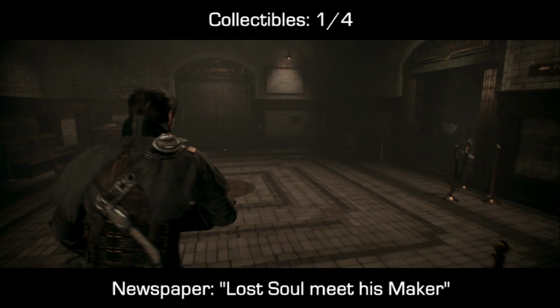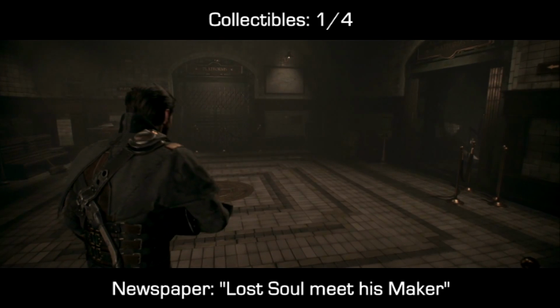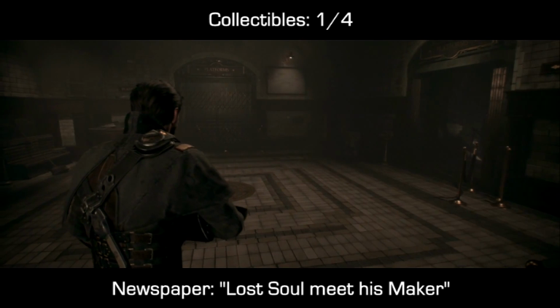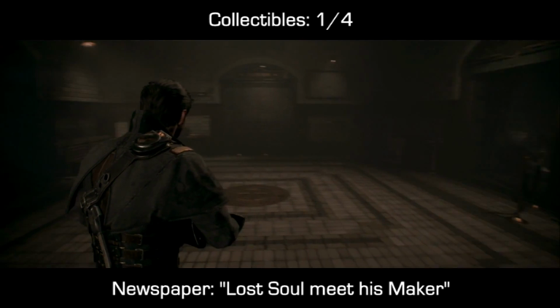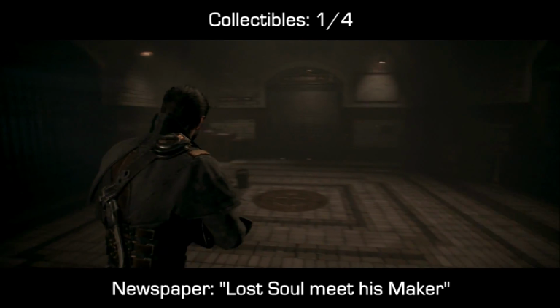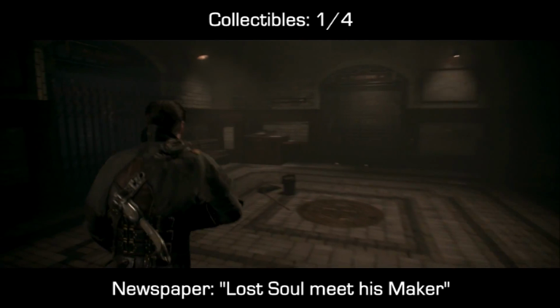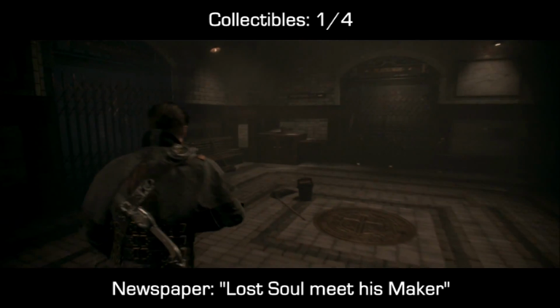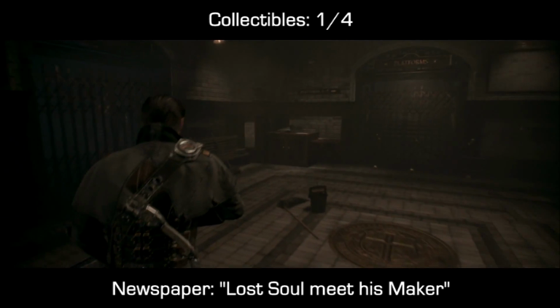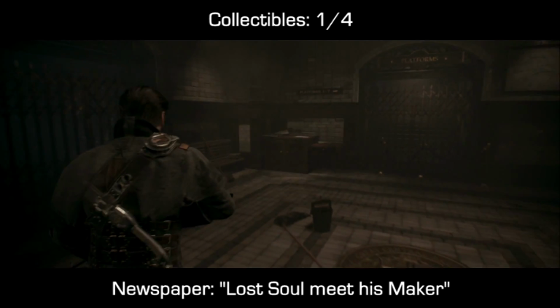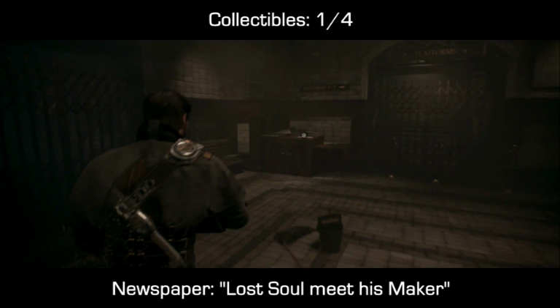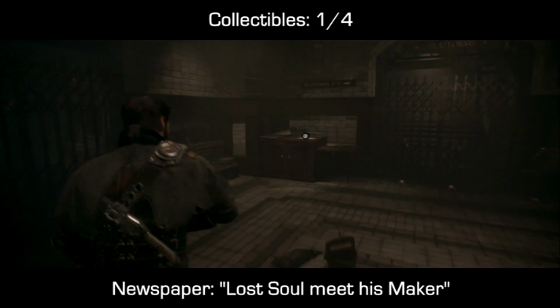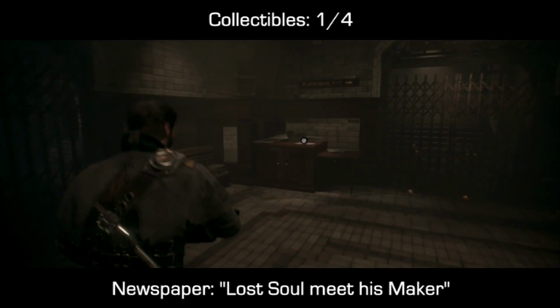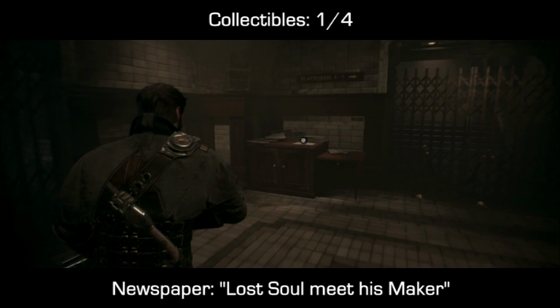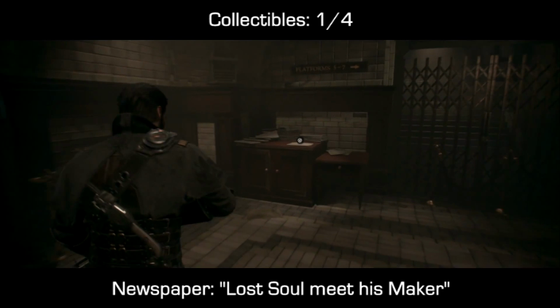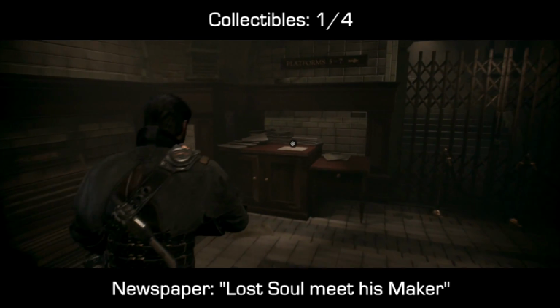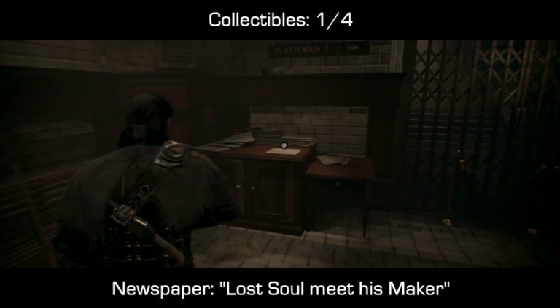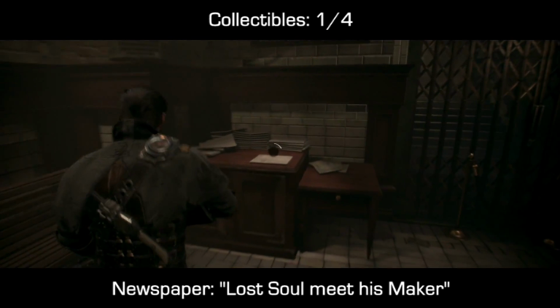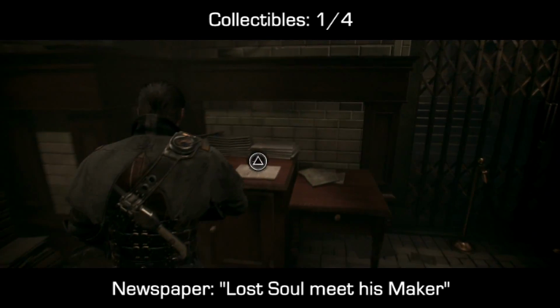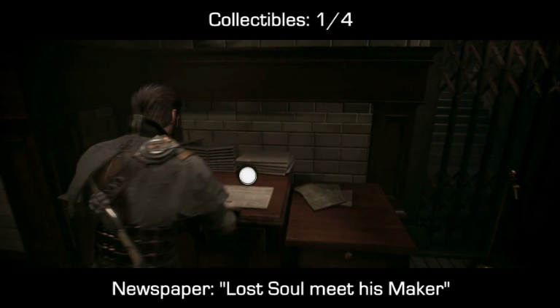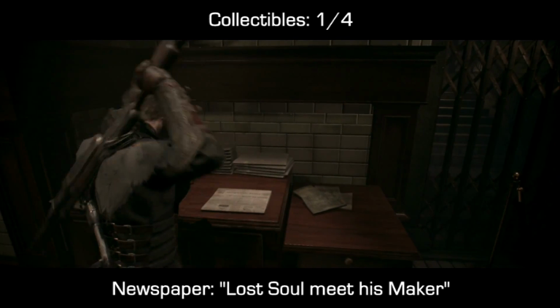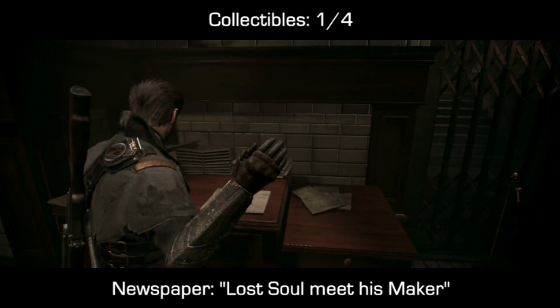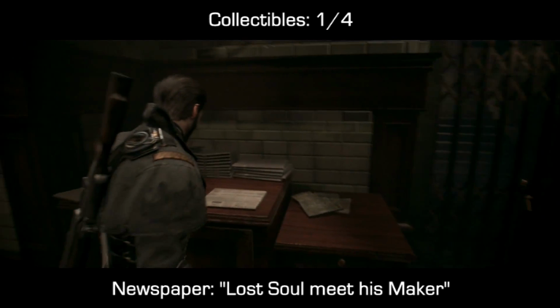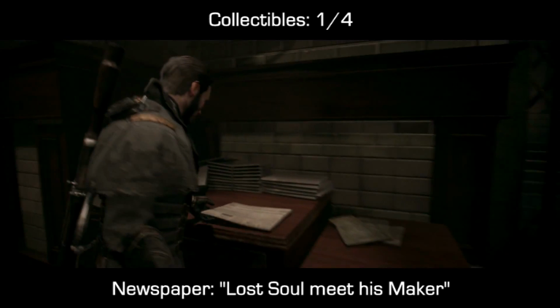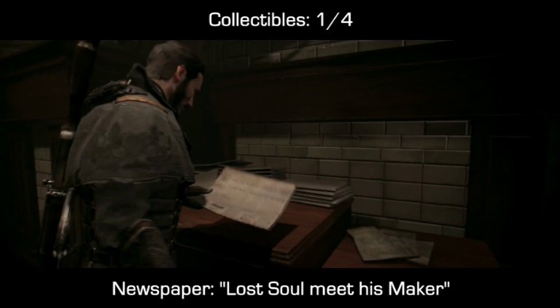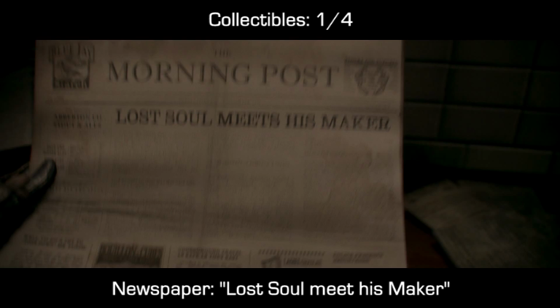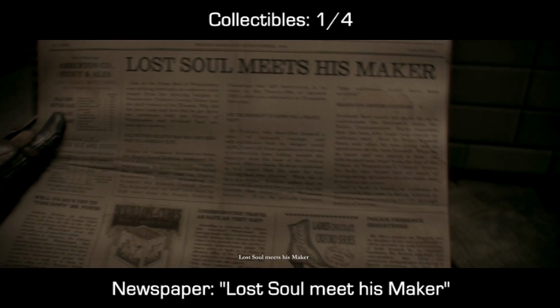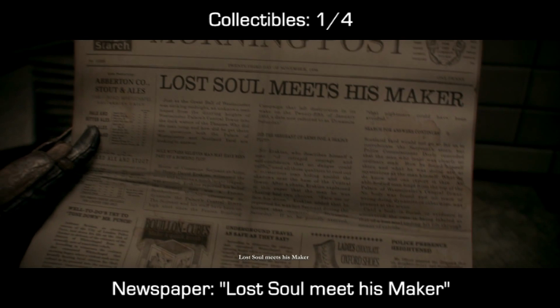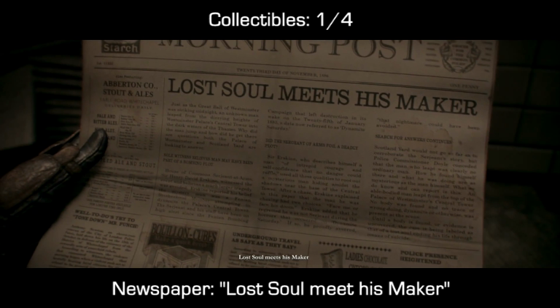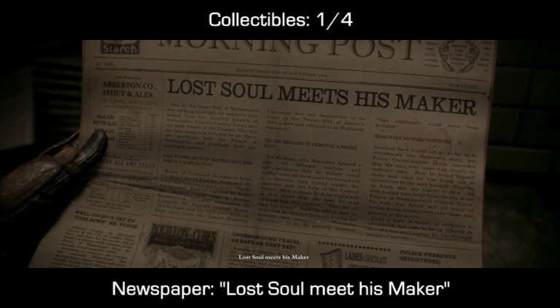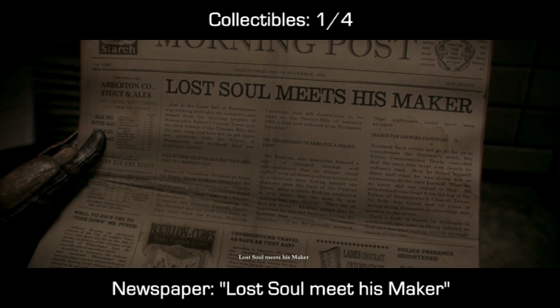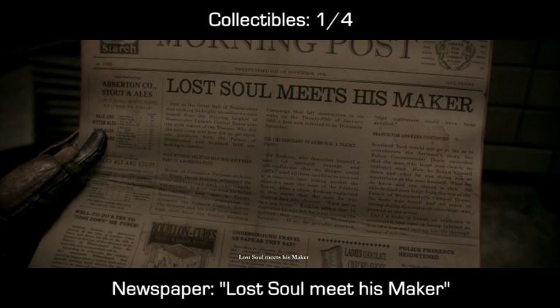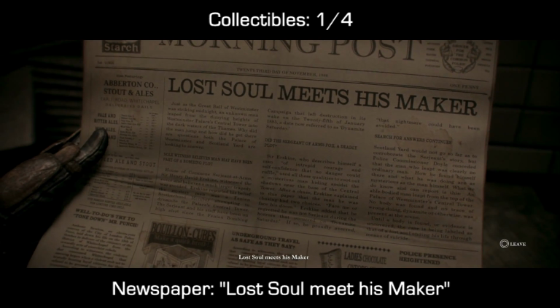Now there are only four collectibles. The first one, very early on, you'll walk down a set of stairs with a sign that says 'platforms' in front of you. If you stick to the left hand side, you'll find the last newspaper in the game with the headline 'Lost Soul Meets His Maker.'